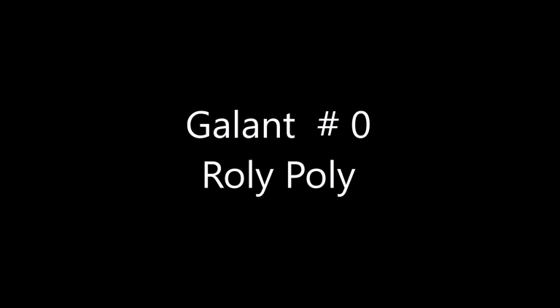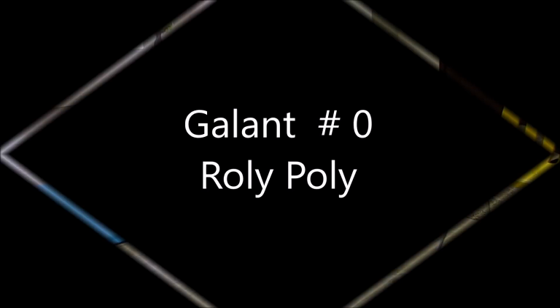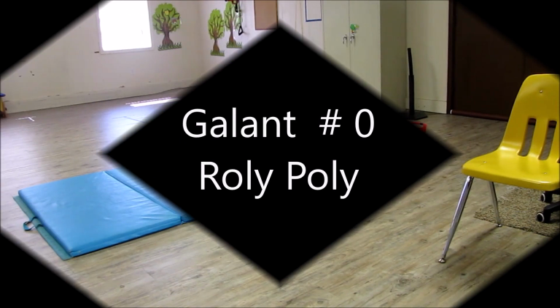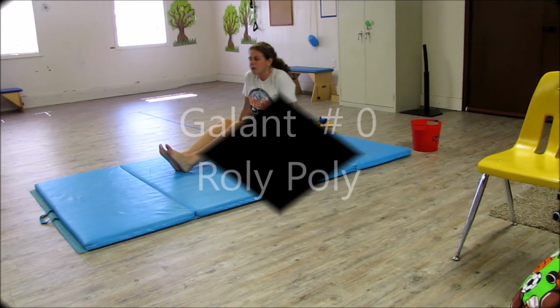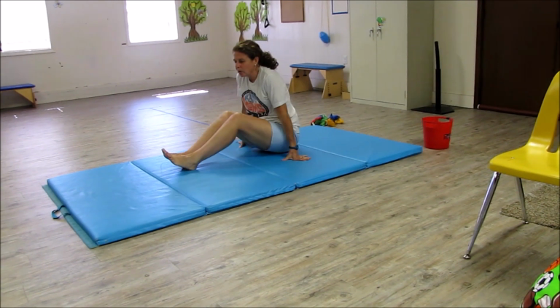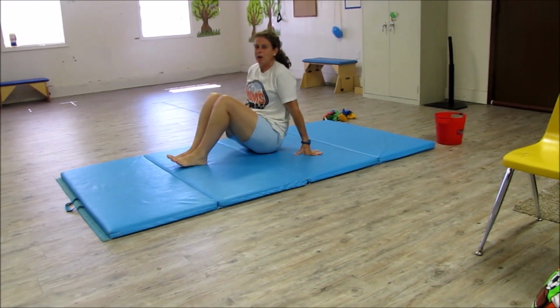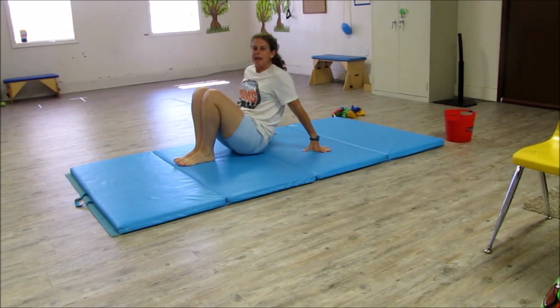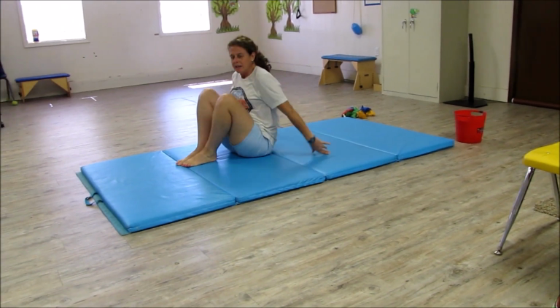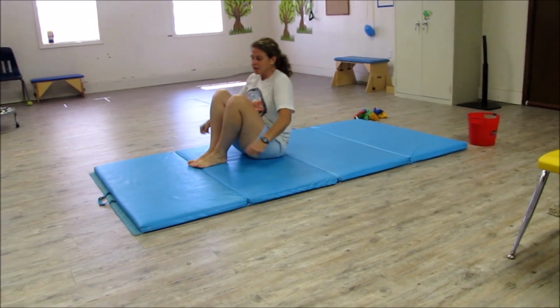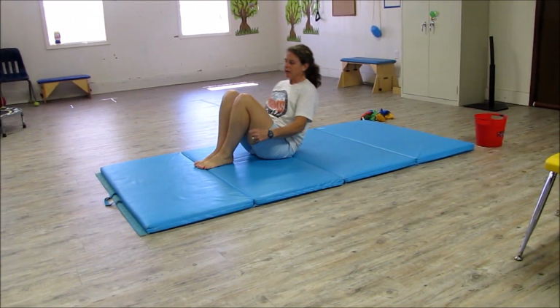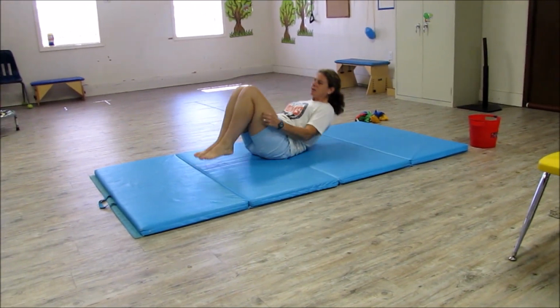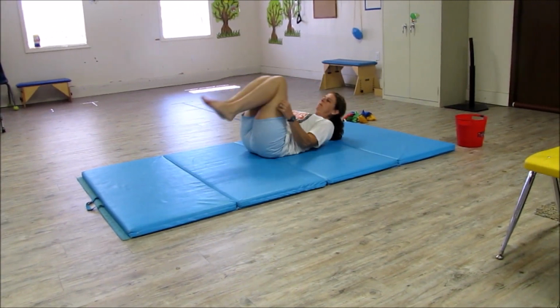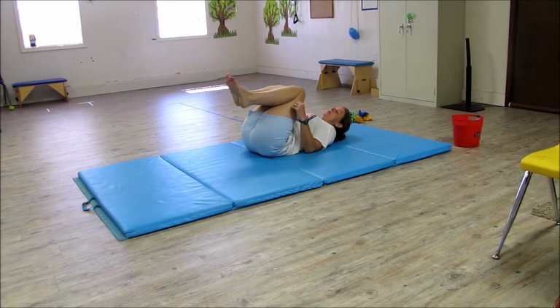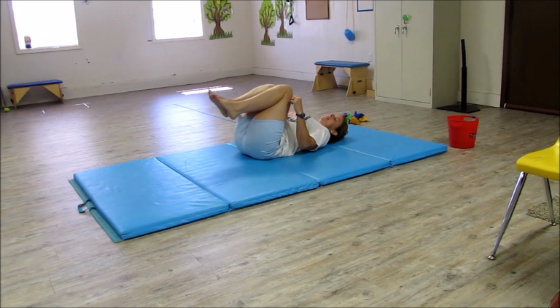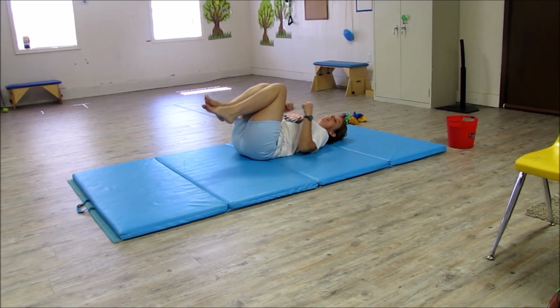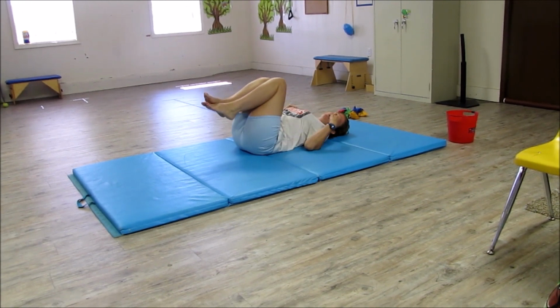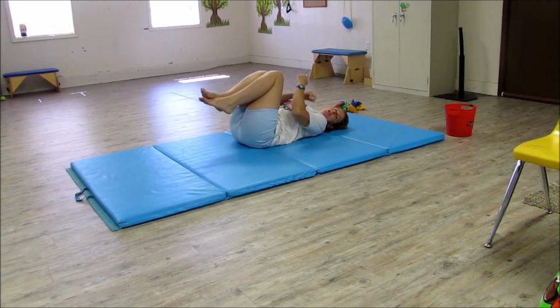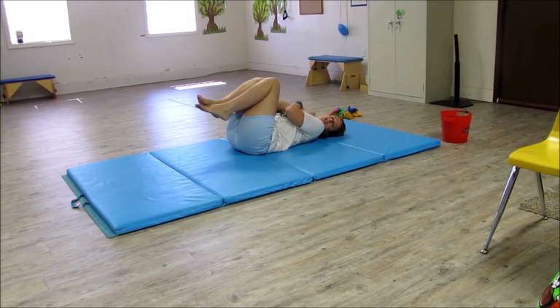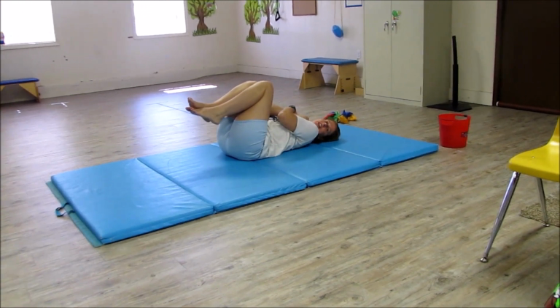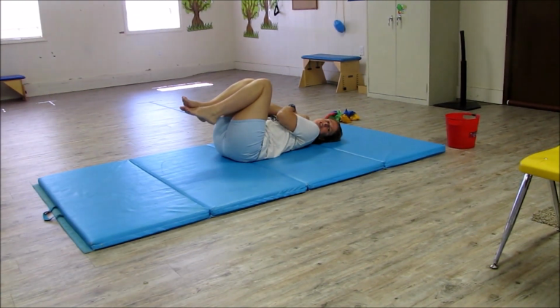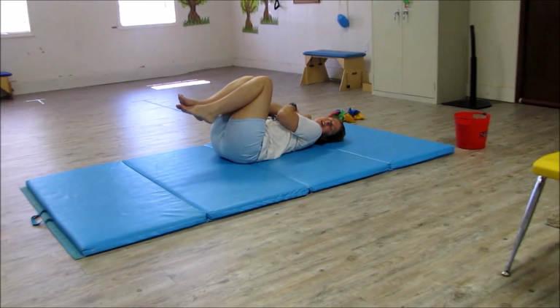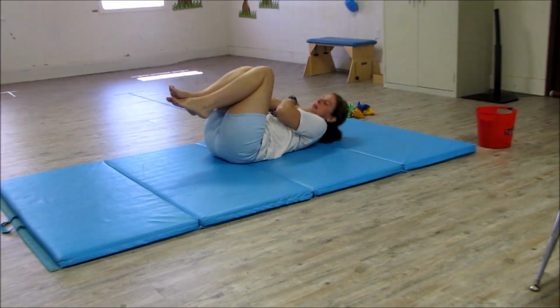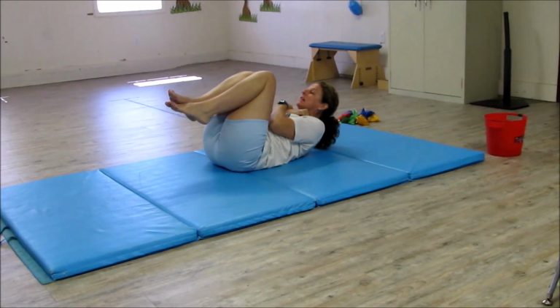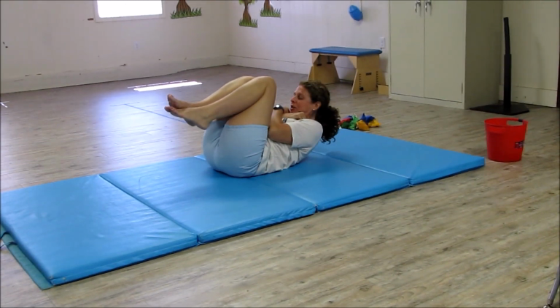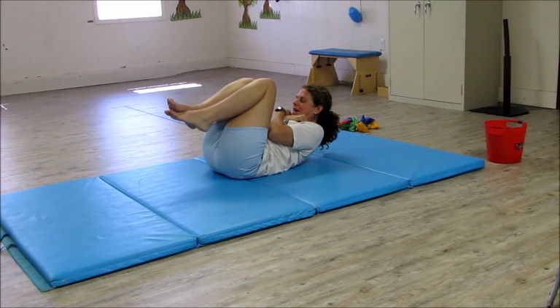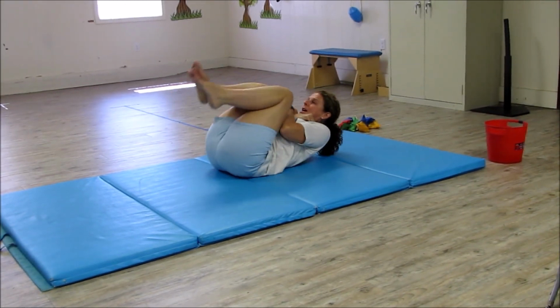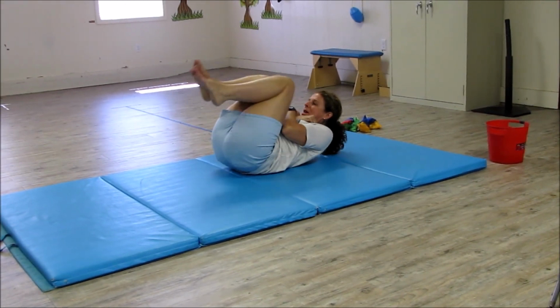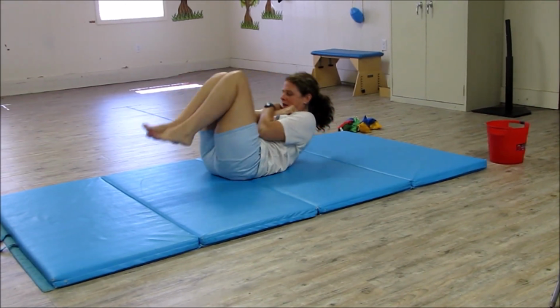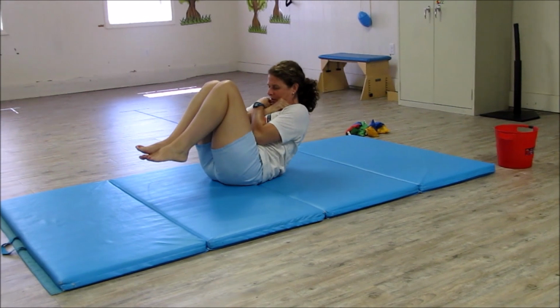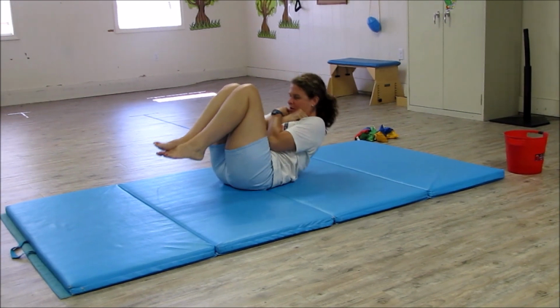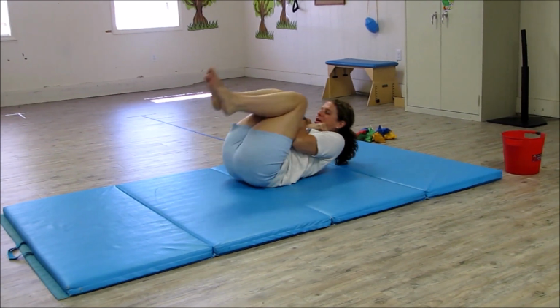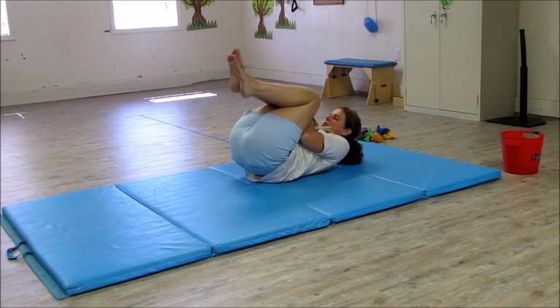You're going to do the rolling hold. So you're going to bring your knees up, cross your hands on your chest, lift your head up, and rolling hold.